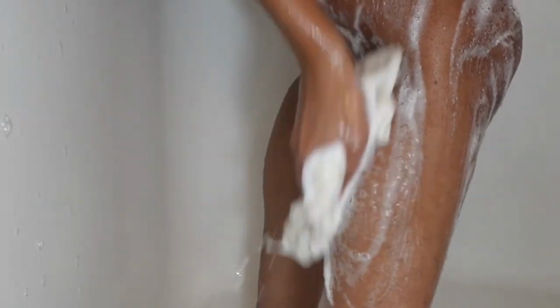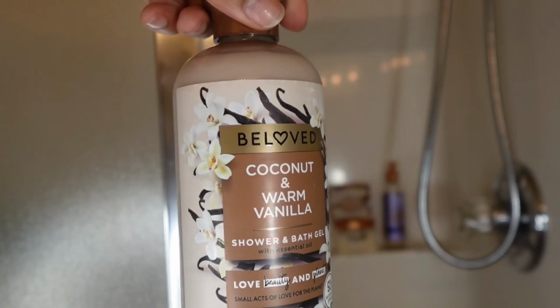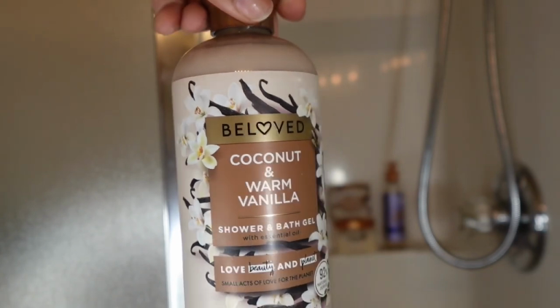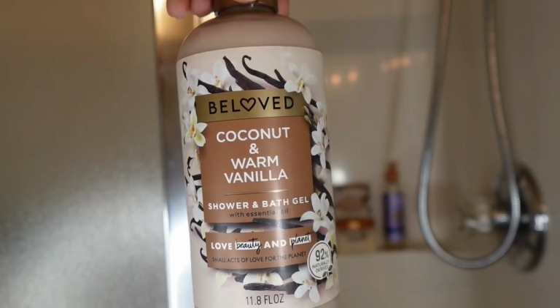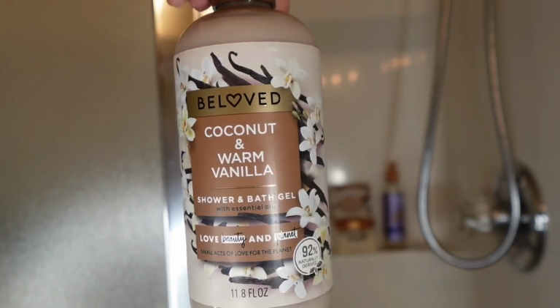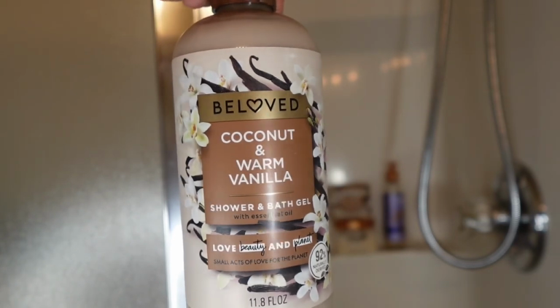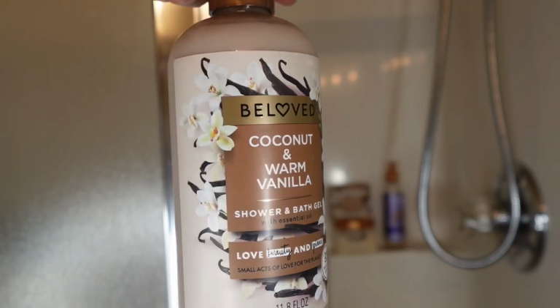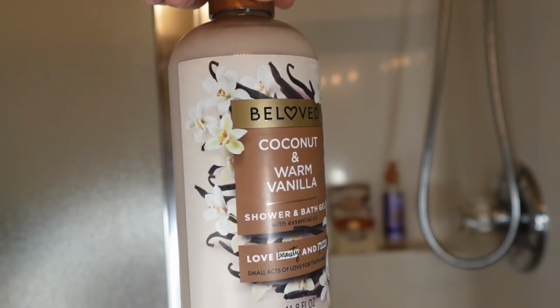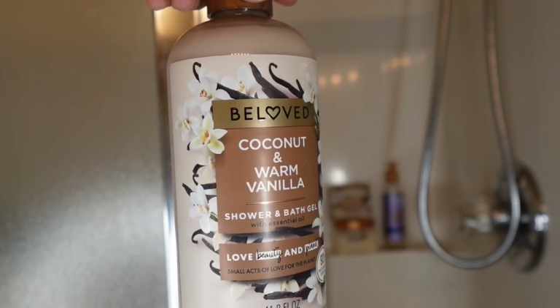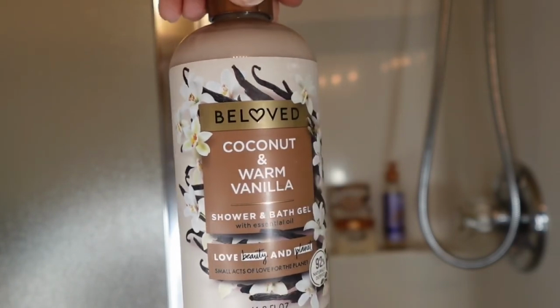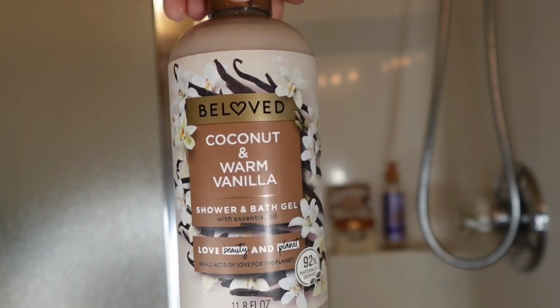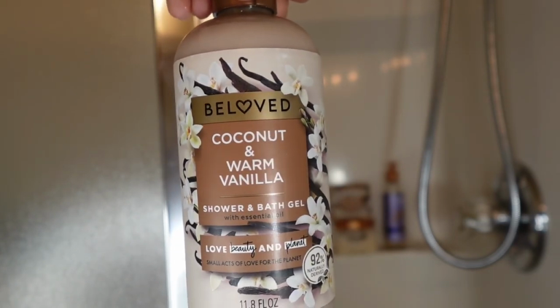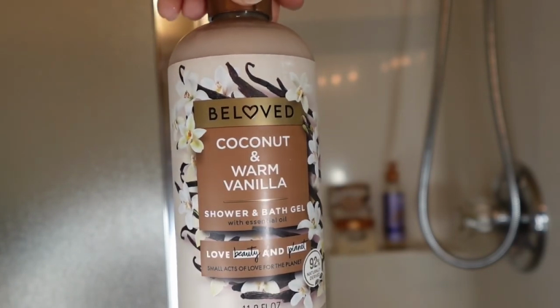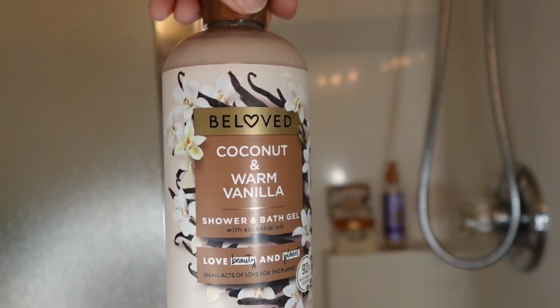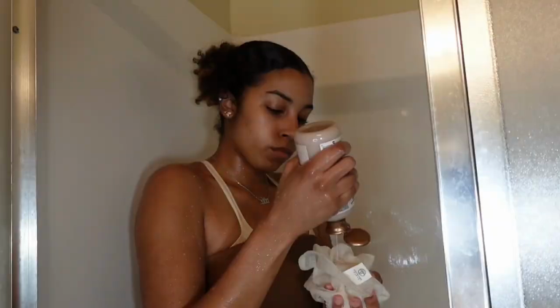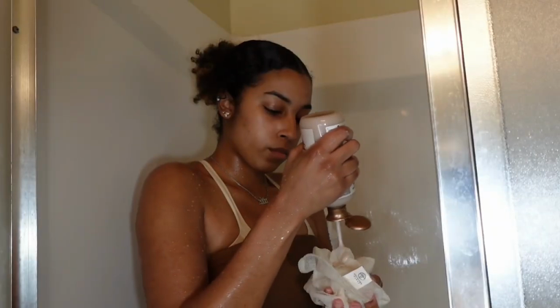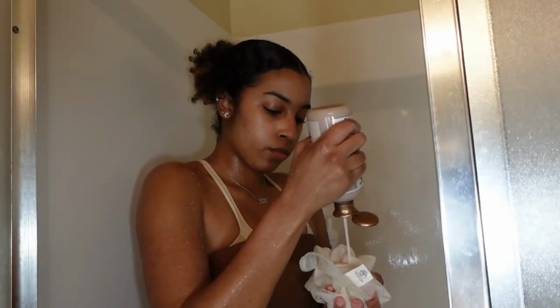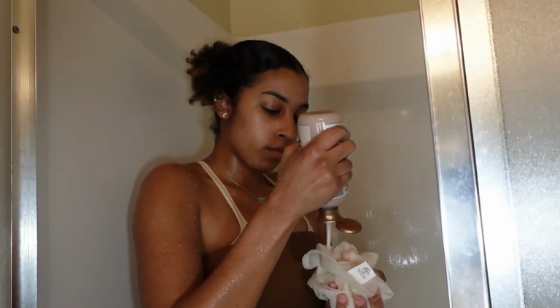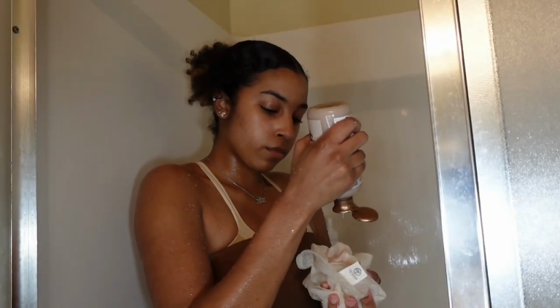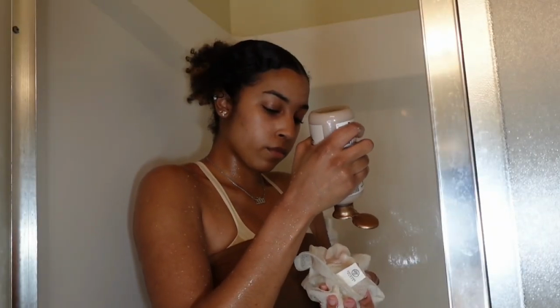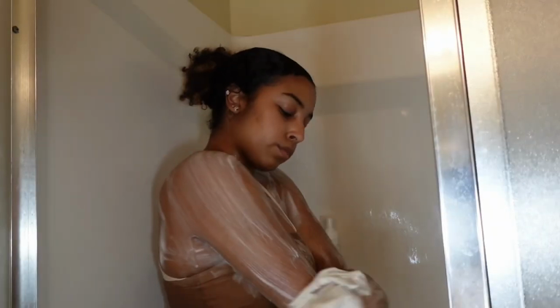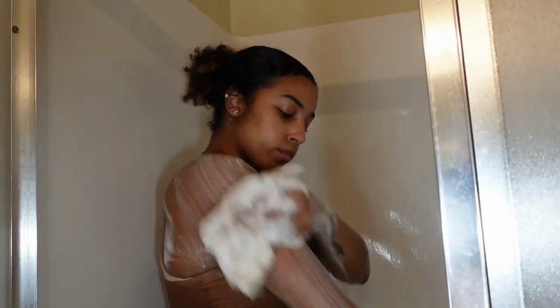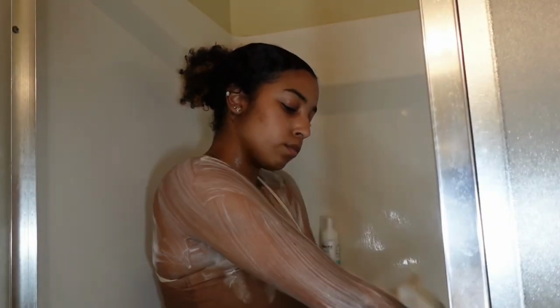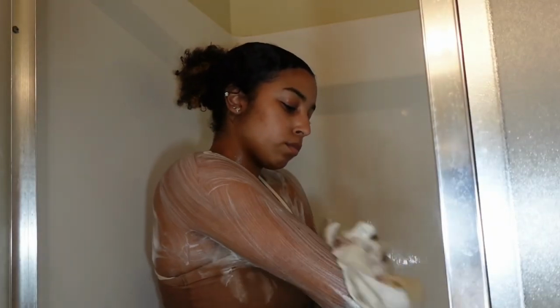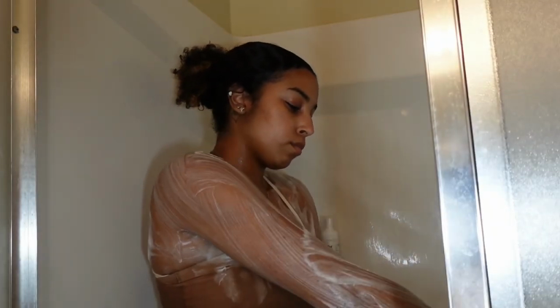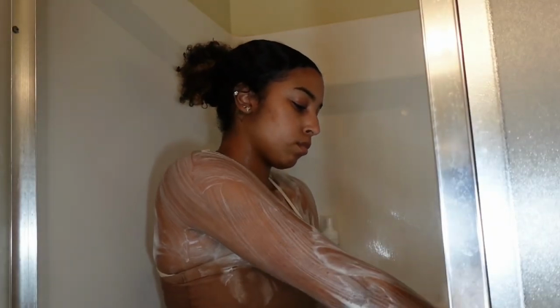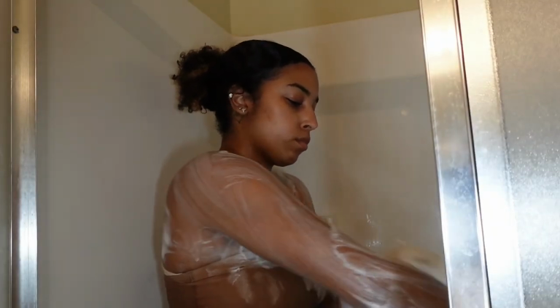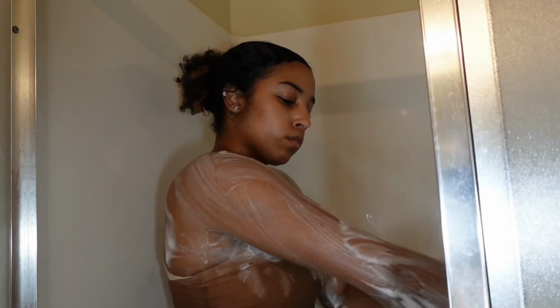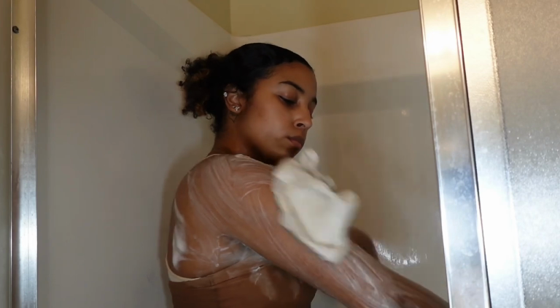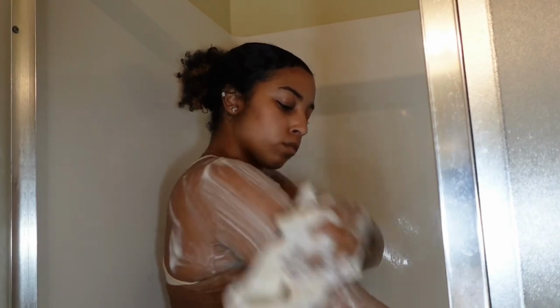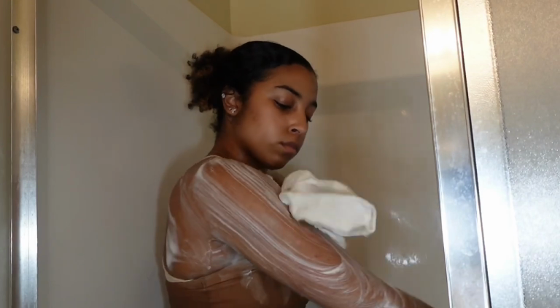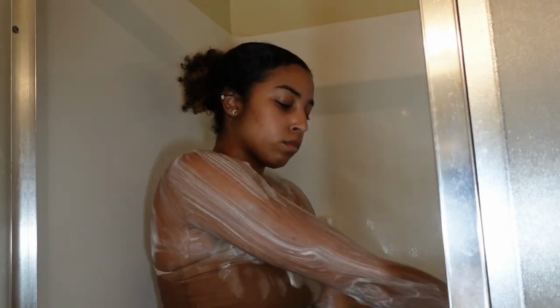Now I go in with my beloved coconut and warm vanilla shower gel. This does have essential oils in it, so it brings back that hydration that the bar soap took away. And I'm going in with my hydro towel from Target just for some extra exfoliation.